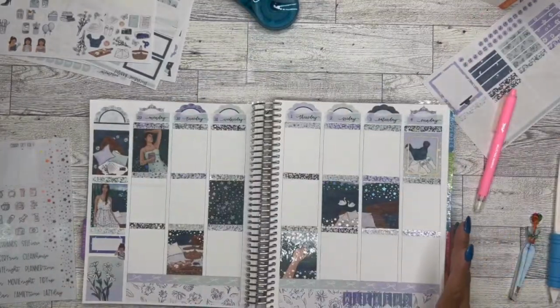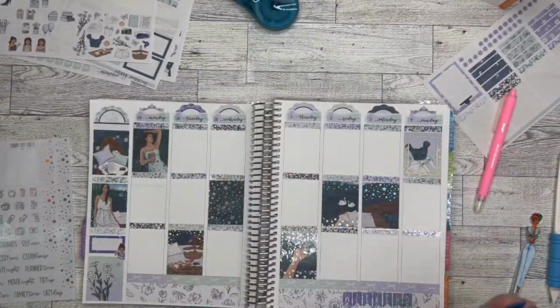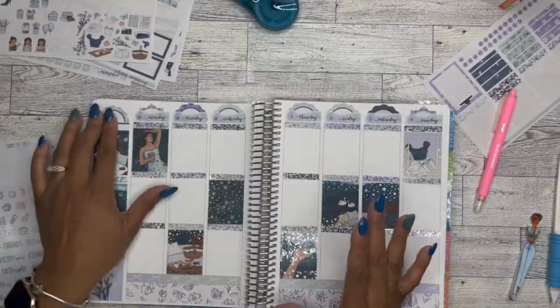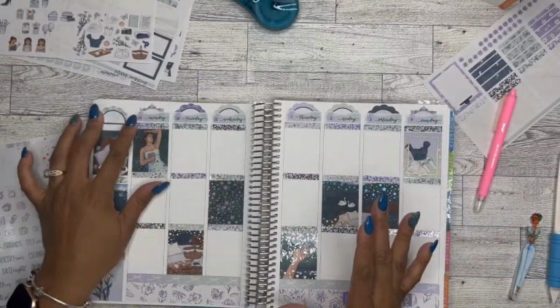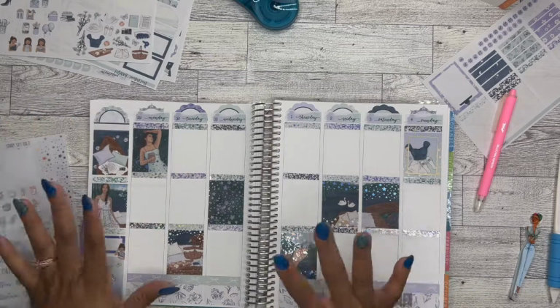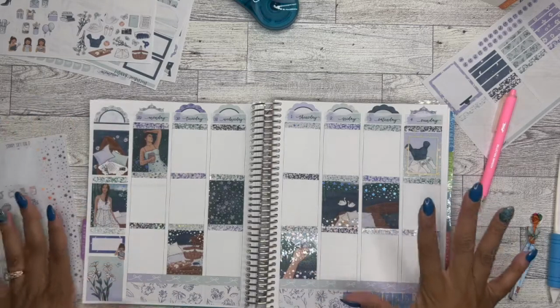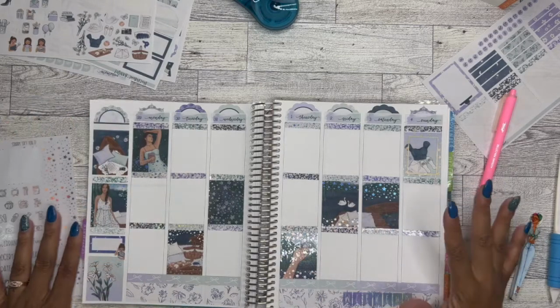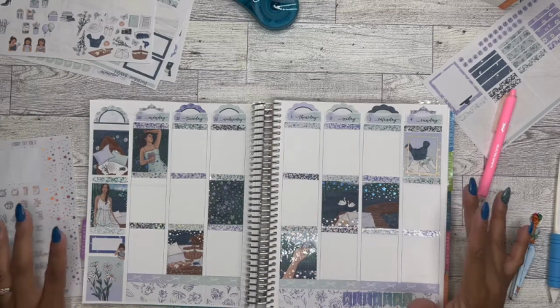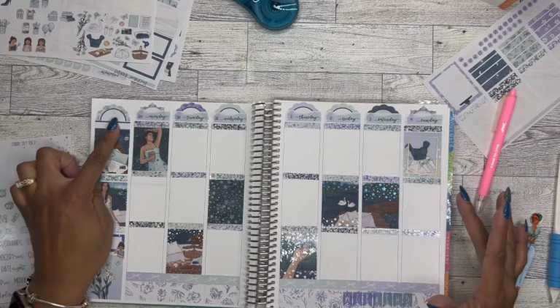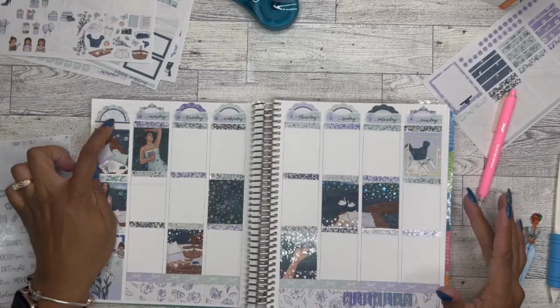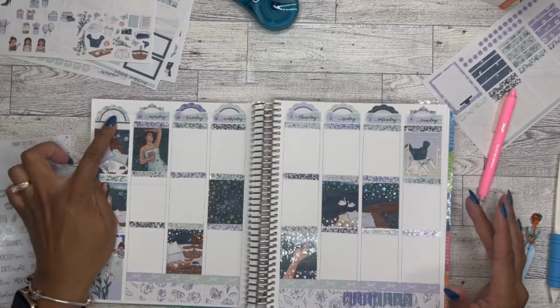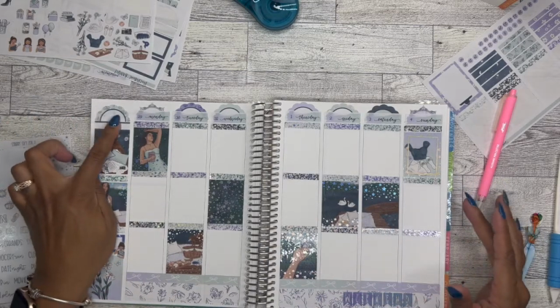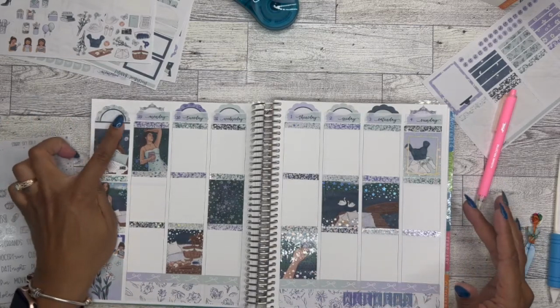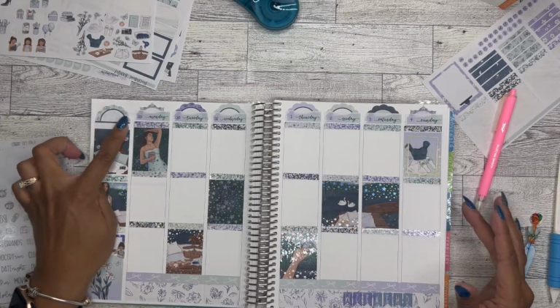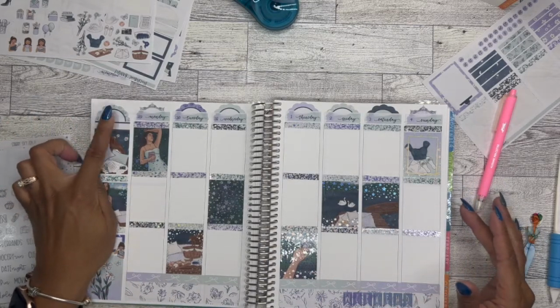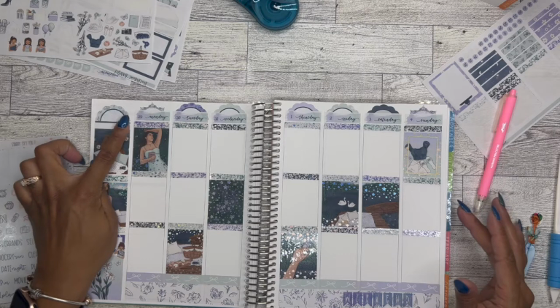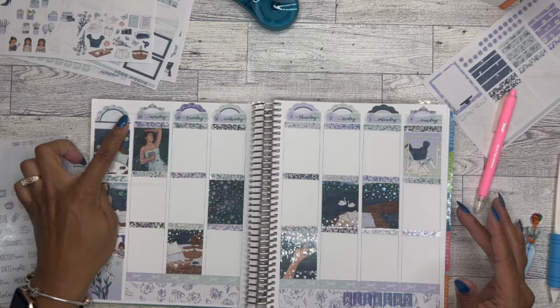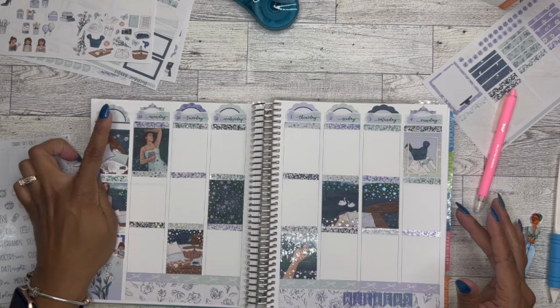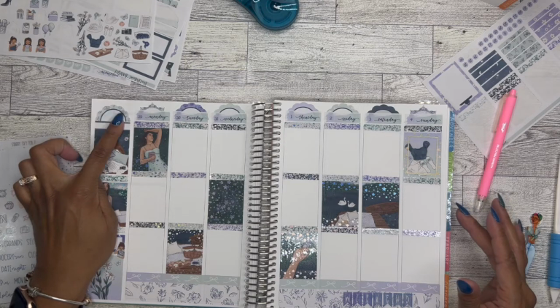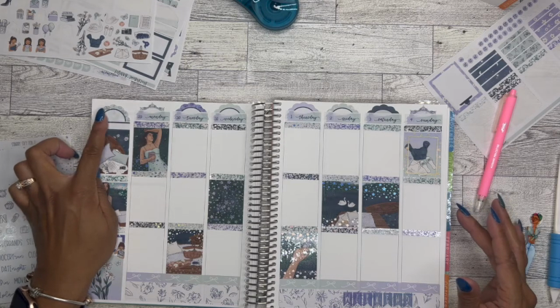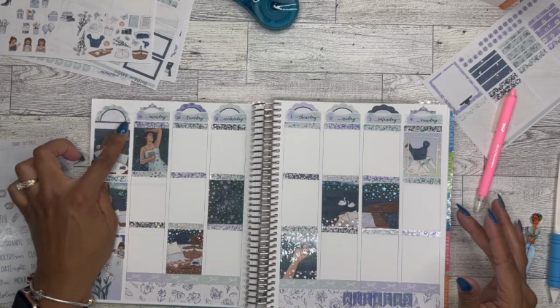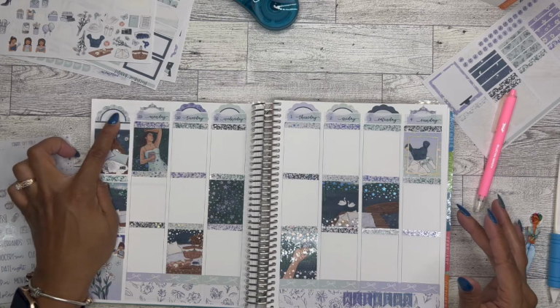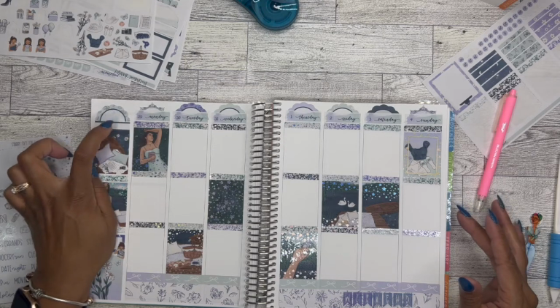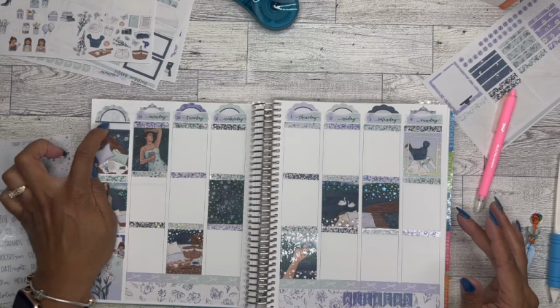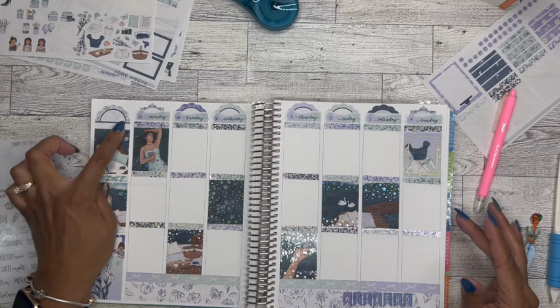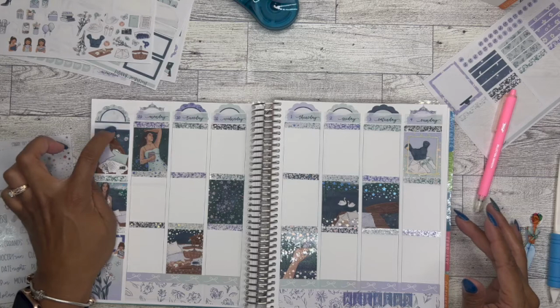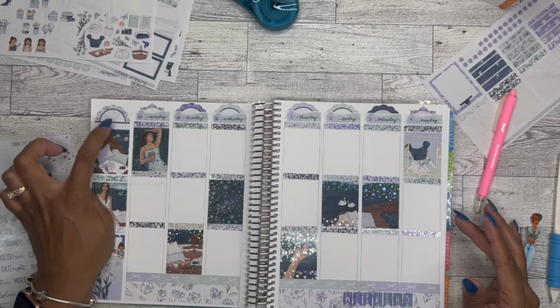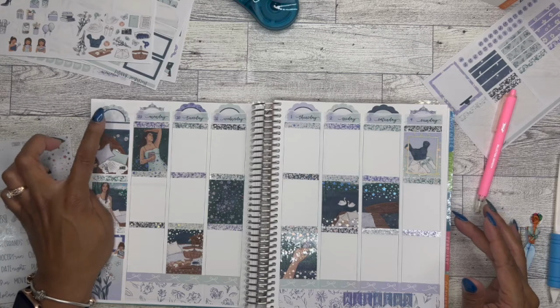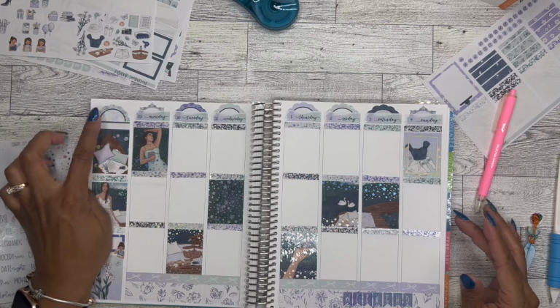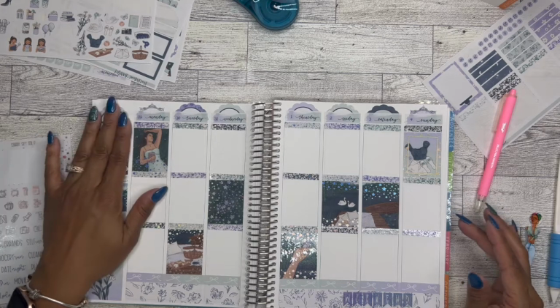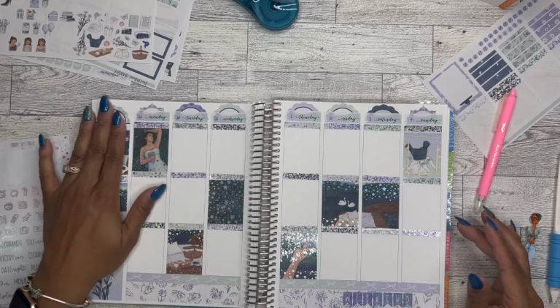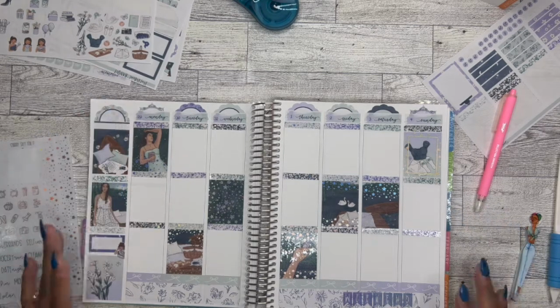So I think this is it. I was going to try to put like 'August' and 'September' up here, but I don't have any that are really small. So I'll probably just type something up and stick it there.